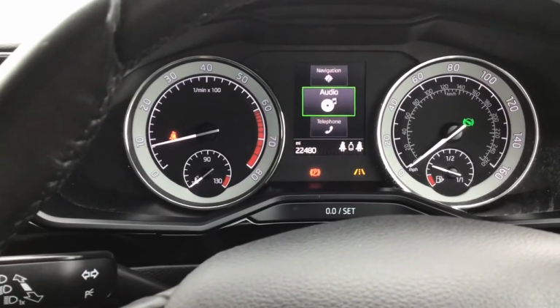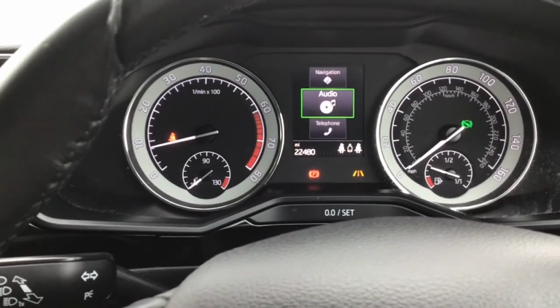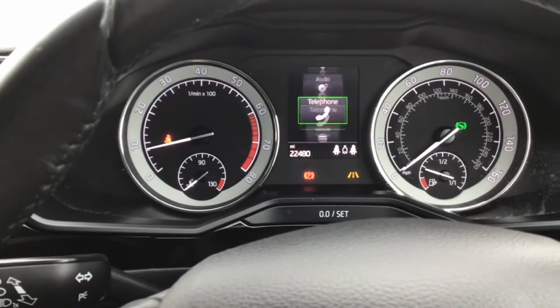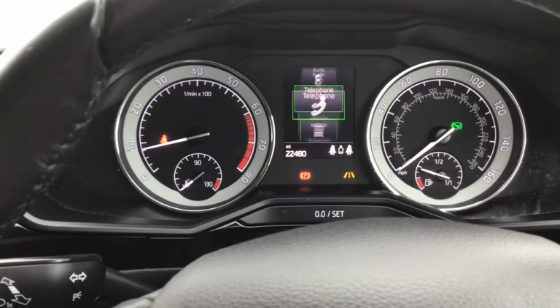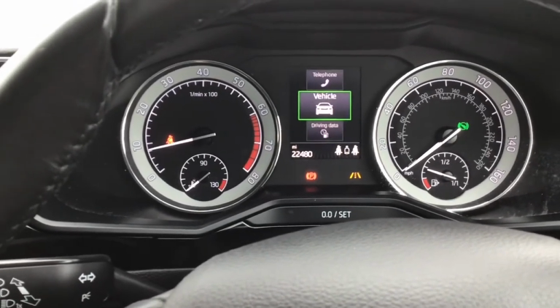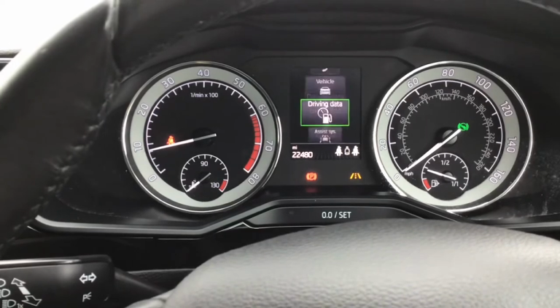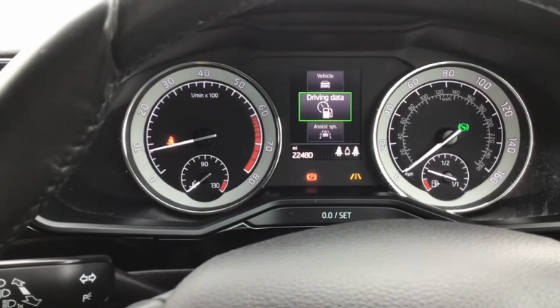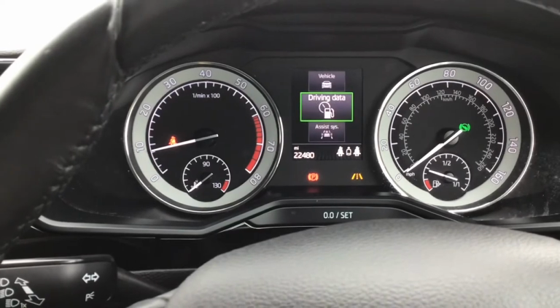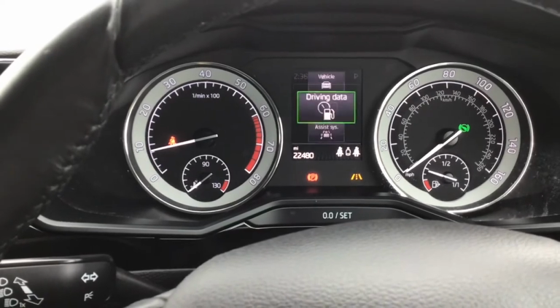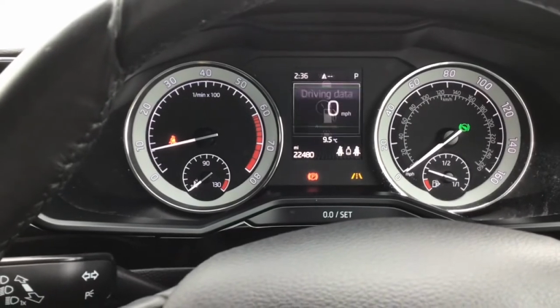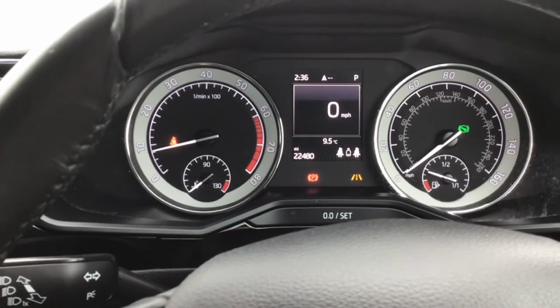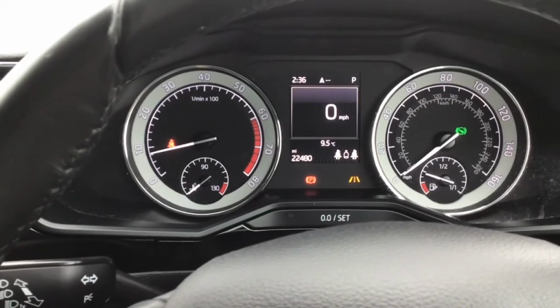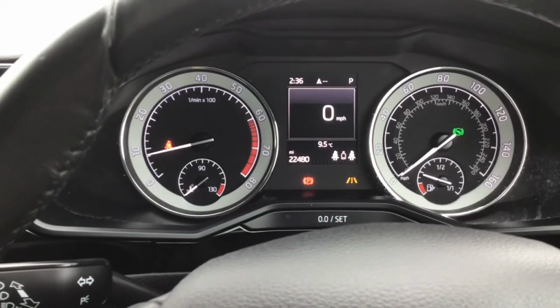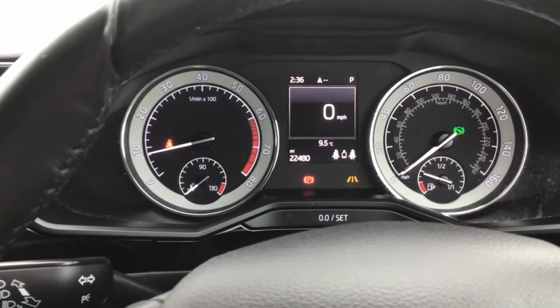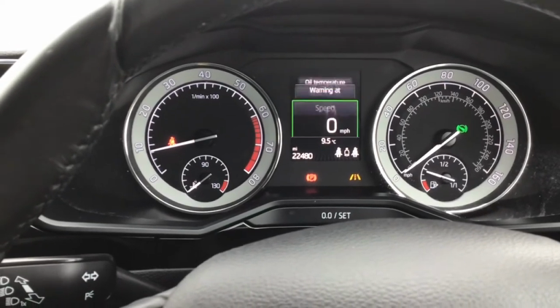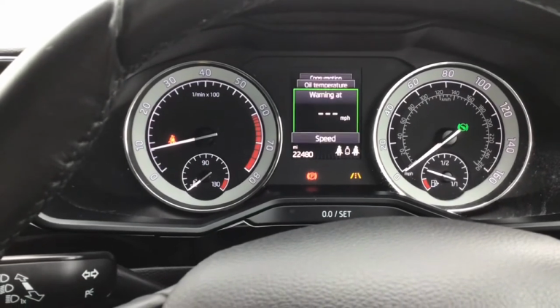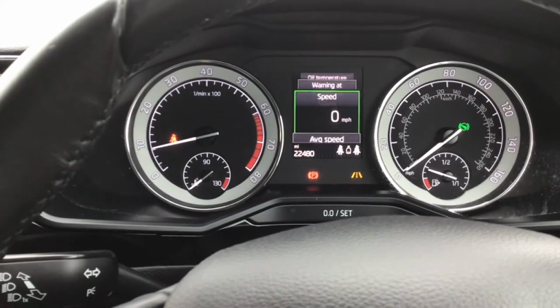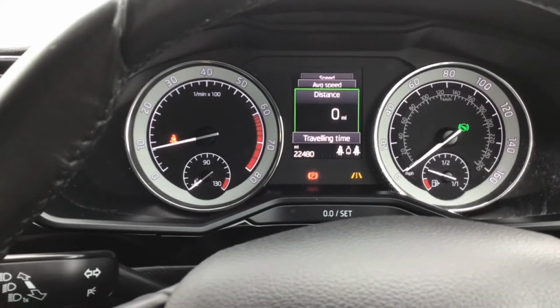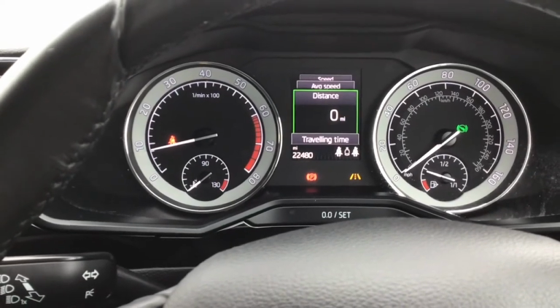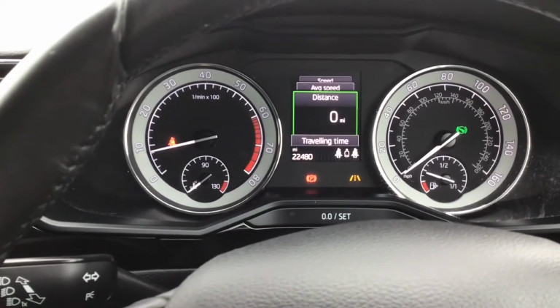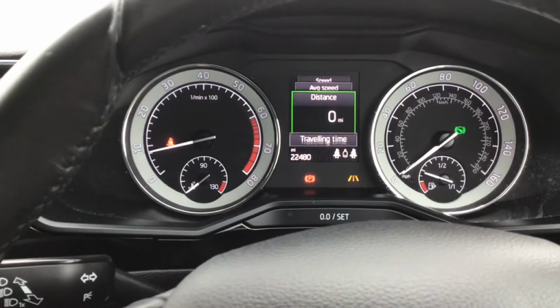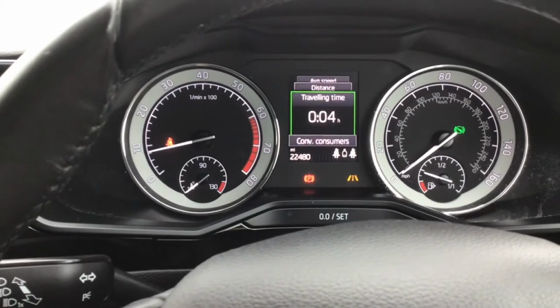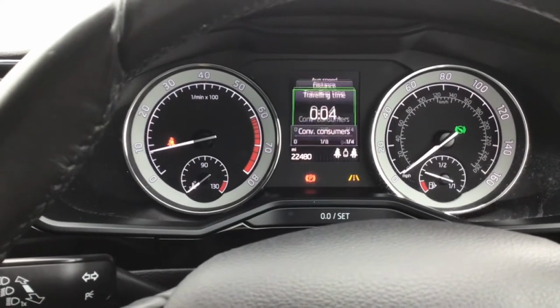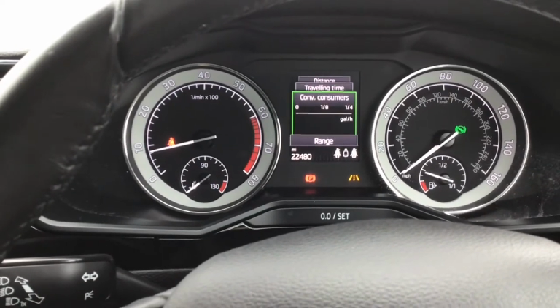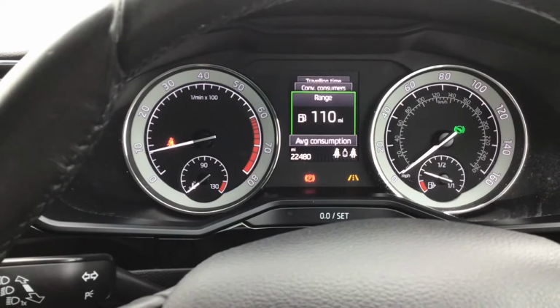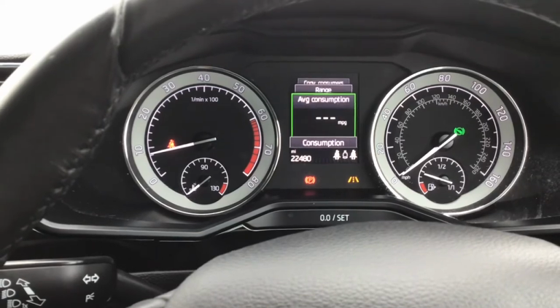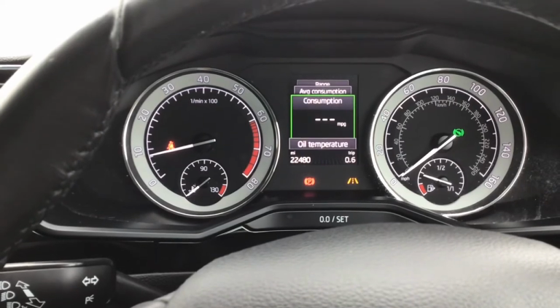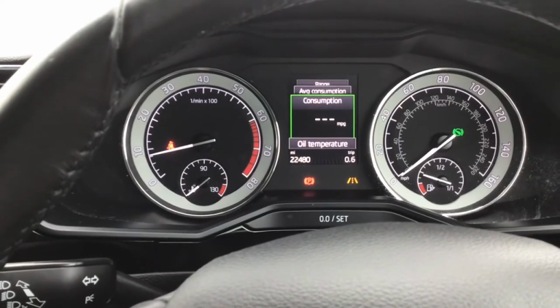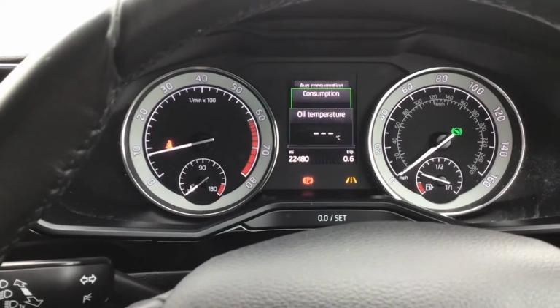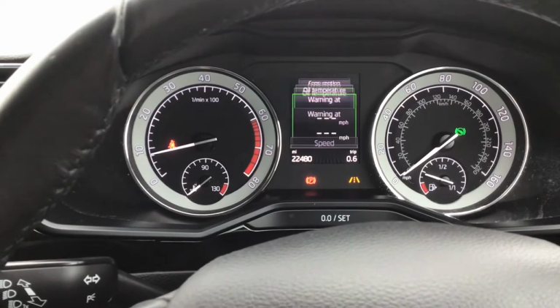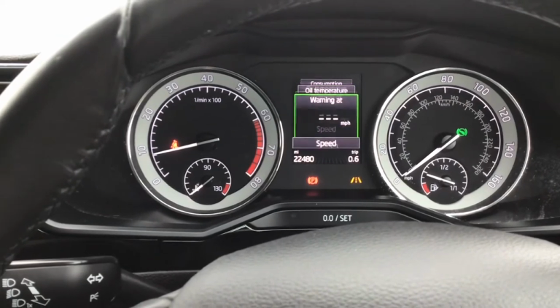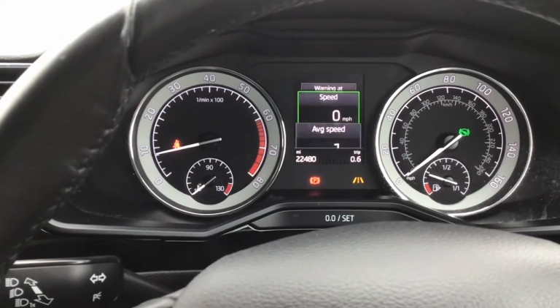As you can see, you've got your different assist systems and various viewpoints. You can also see your trip computer displayed here.